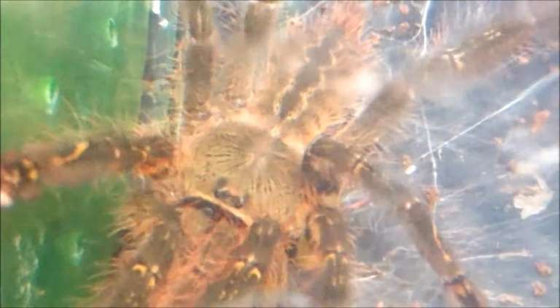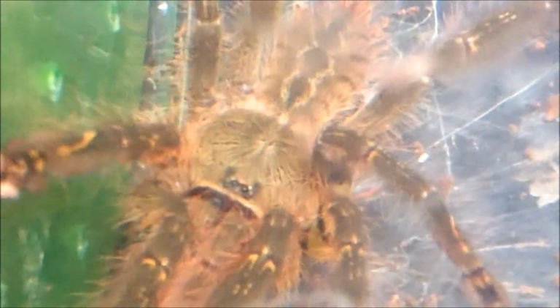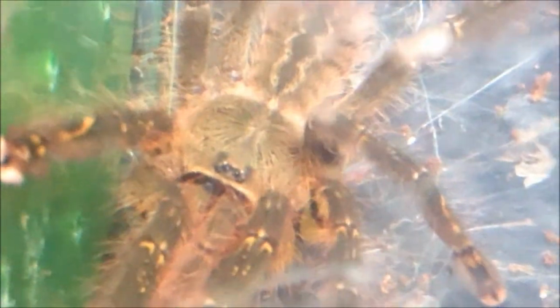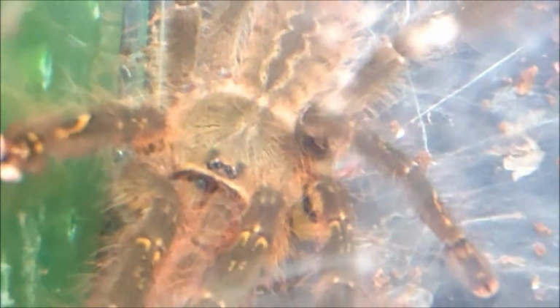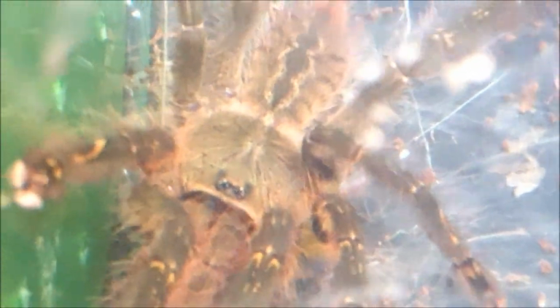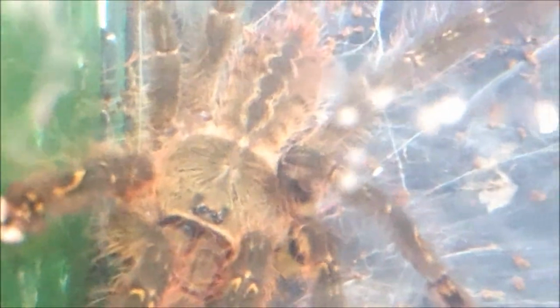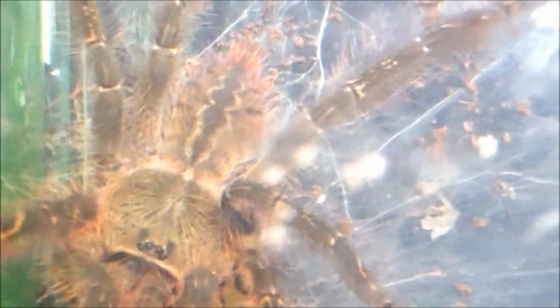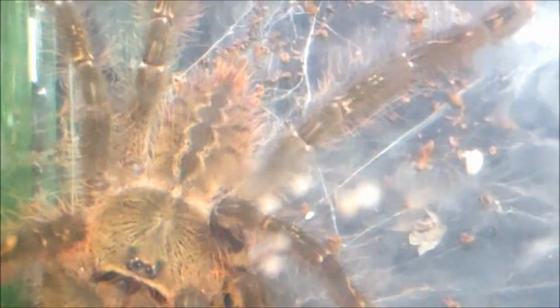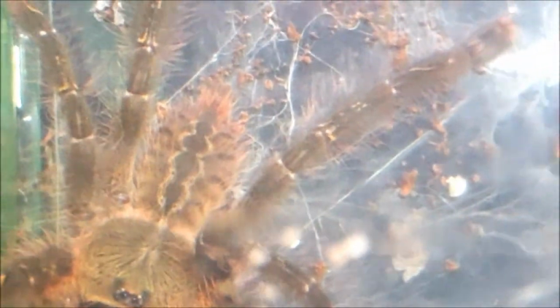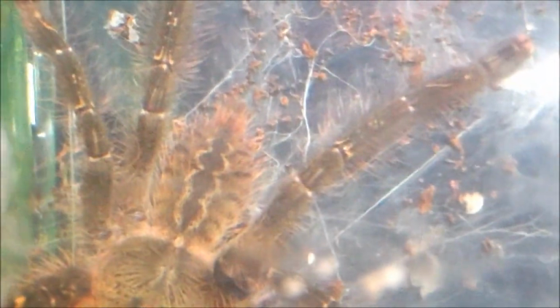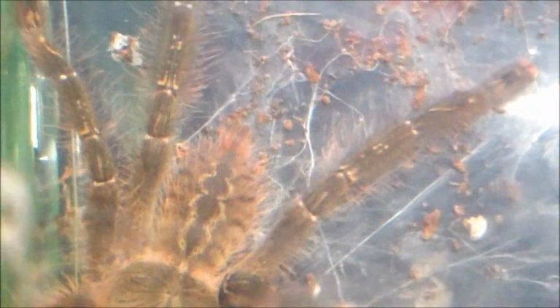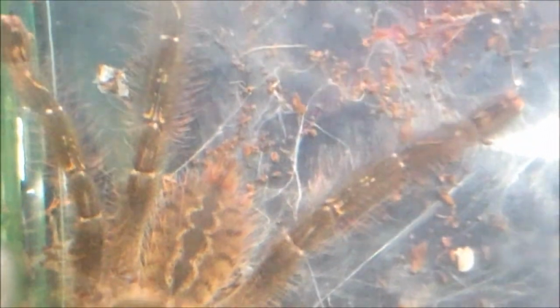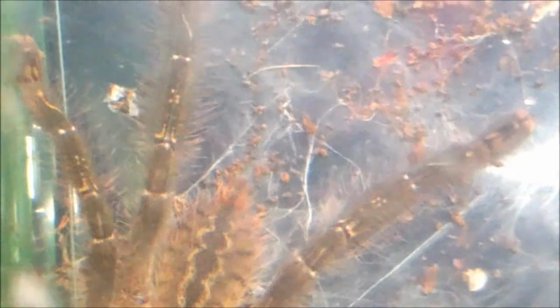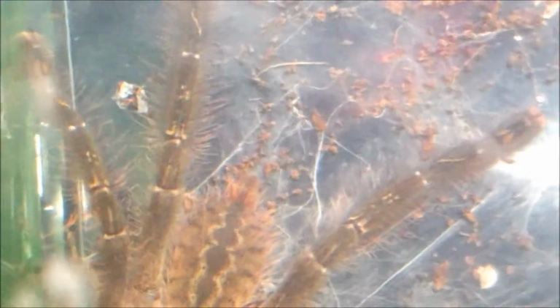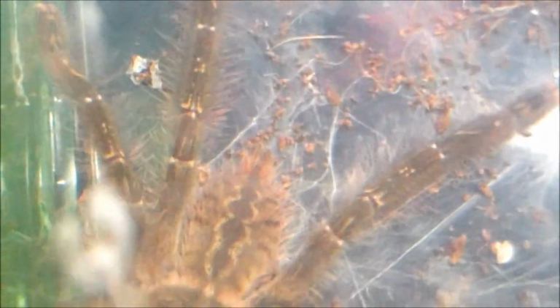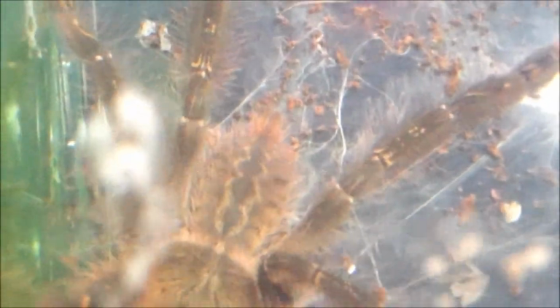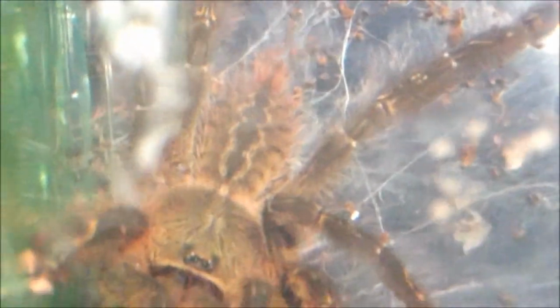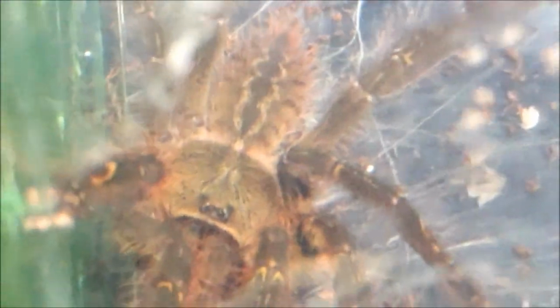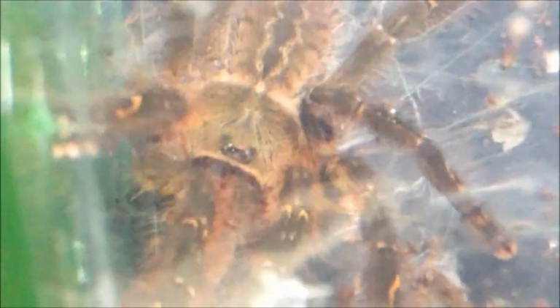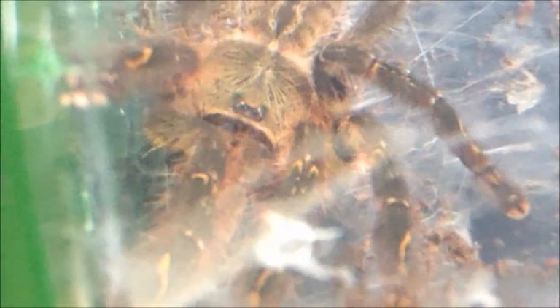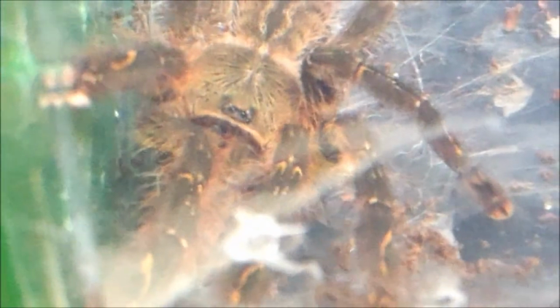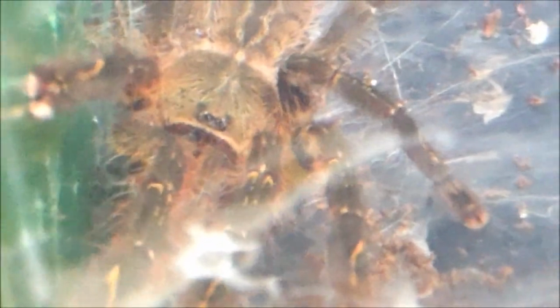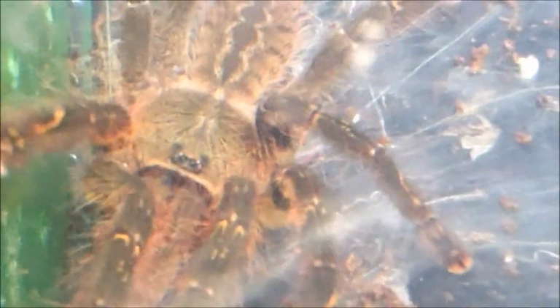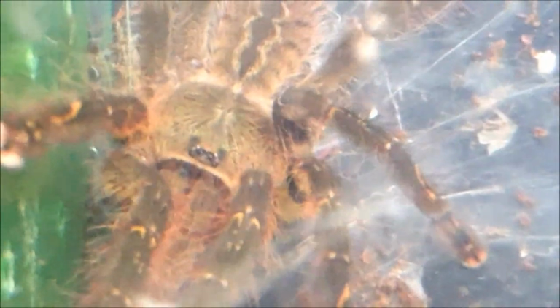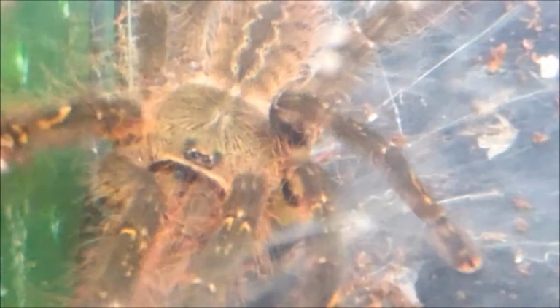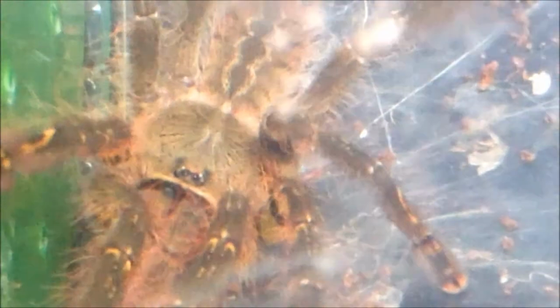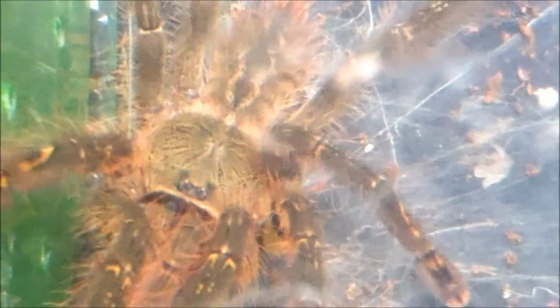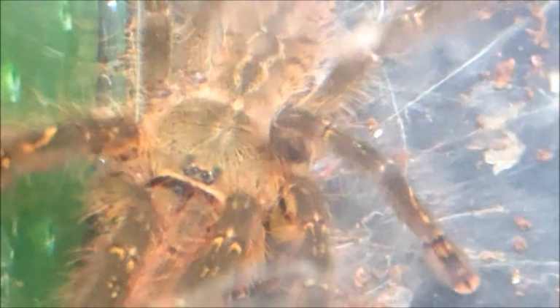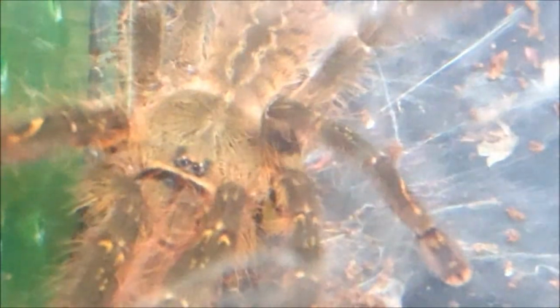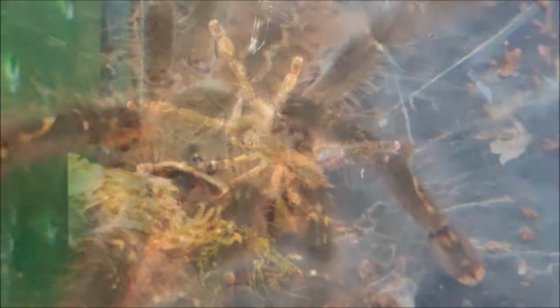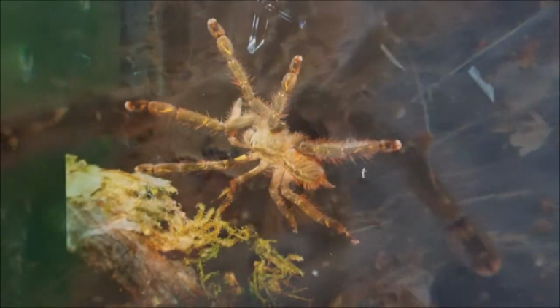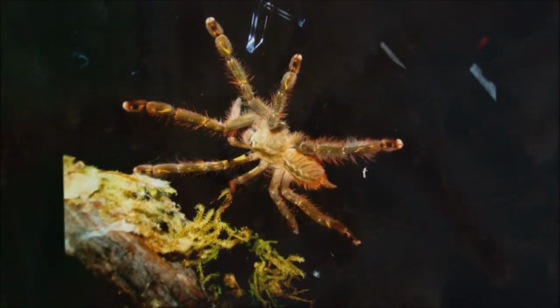We never get to see this one out in the open, but she's in a transfer cup here. I transferred her out of her old mini Critter Keeper and put her into my P. Metallica's old enclosure, who I just moved into an Exoterra Nano.